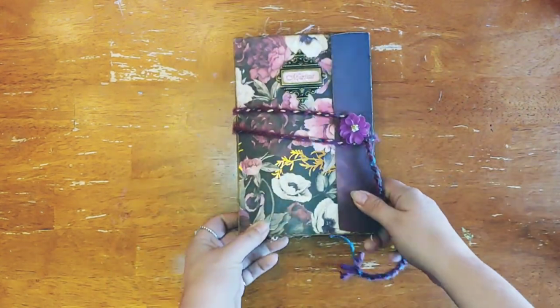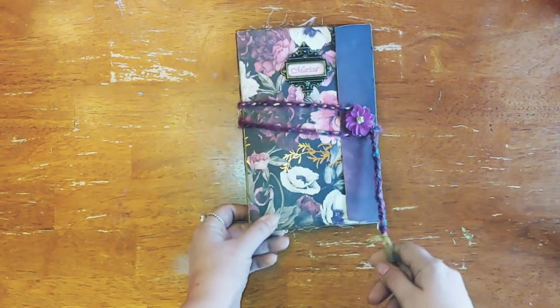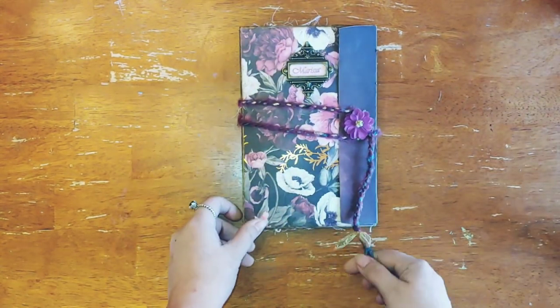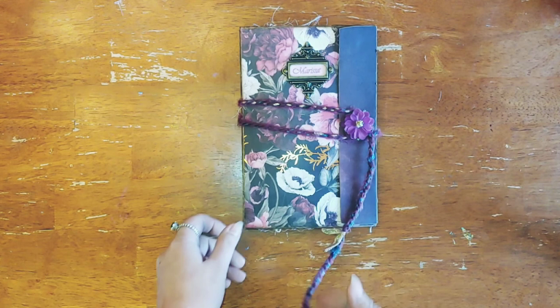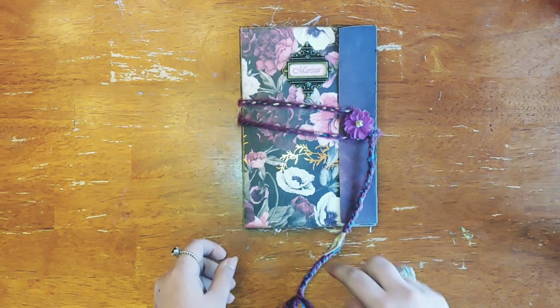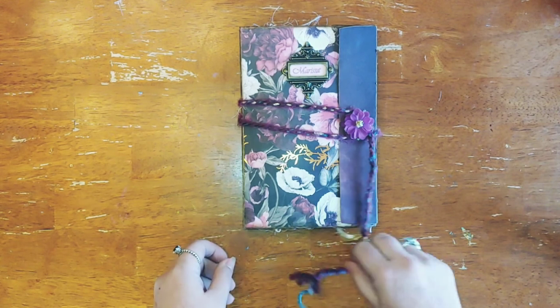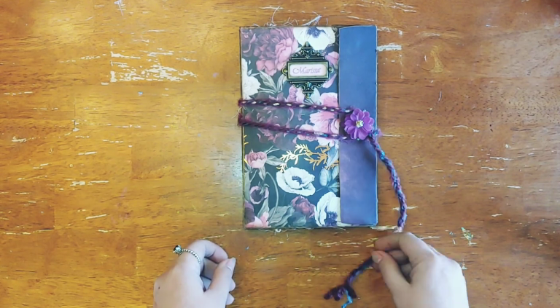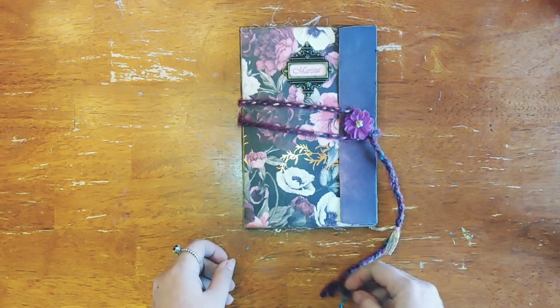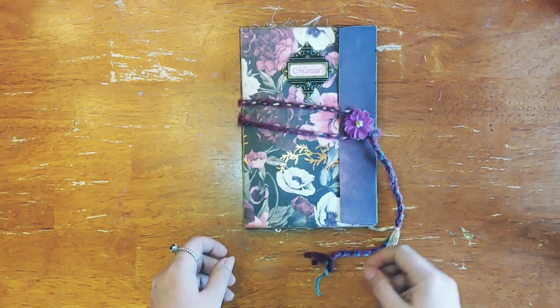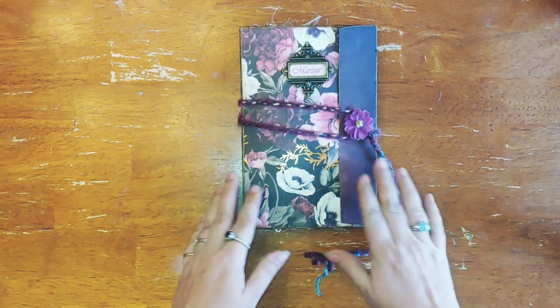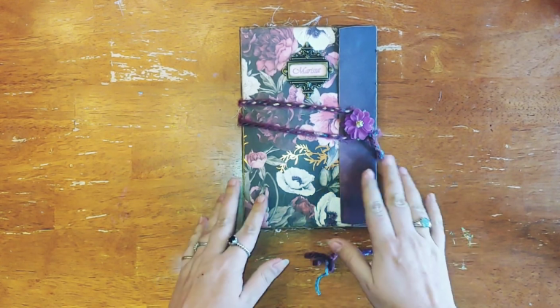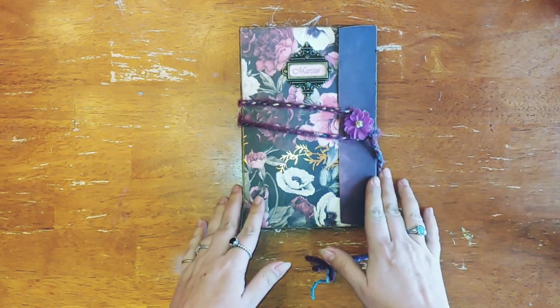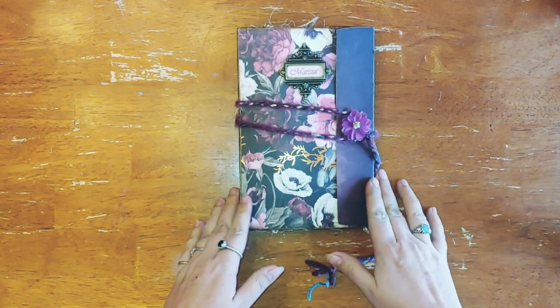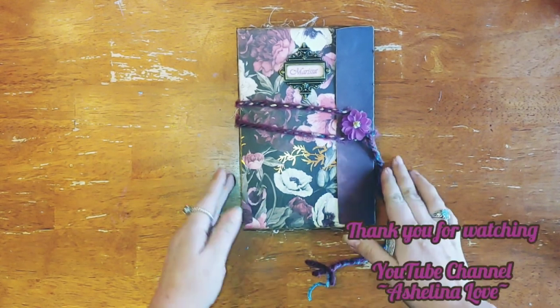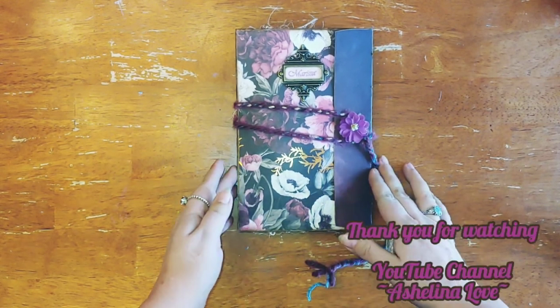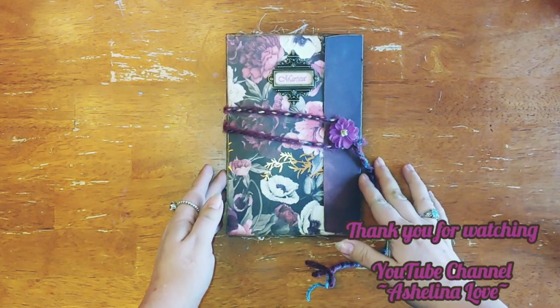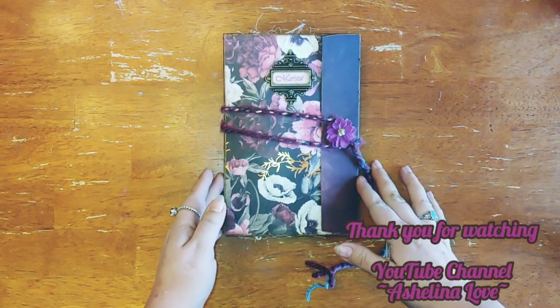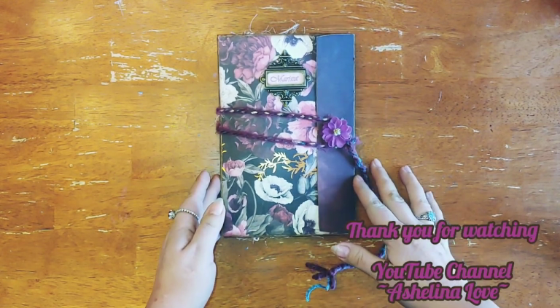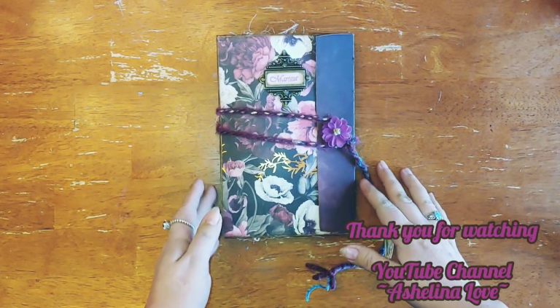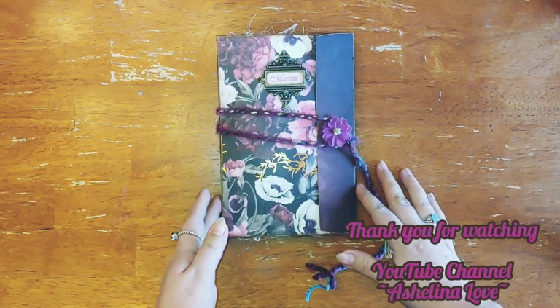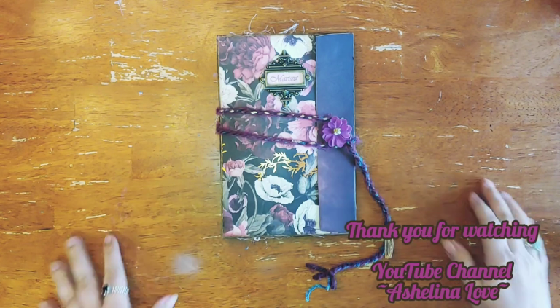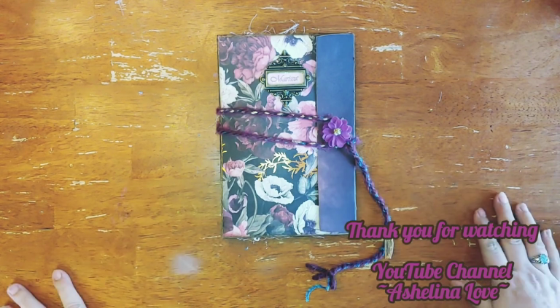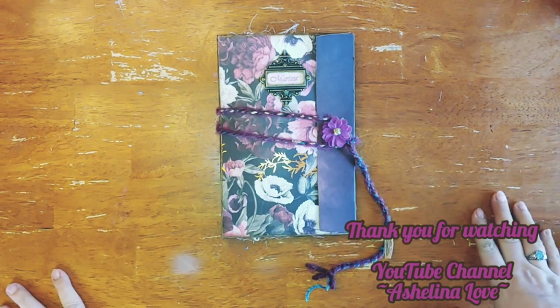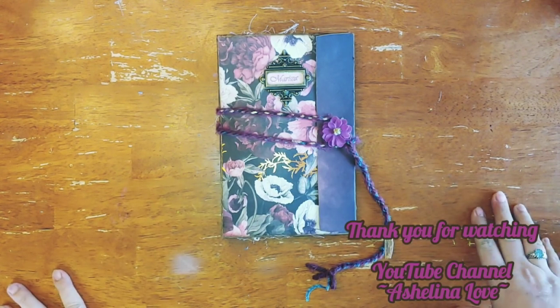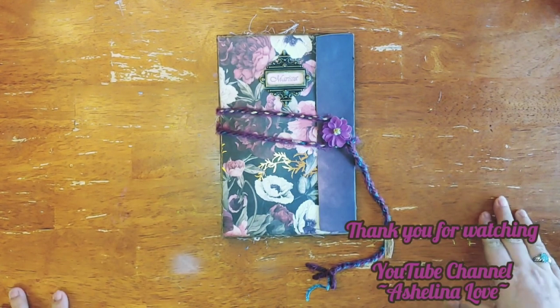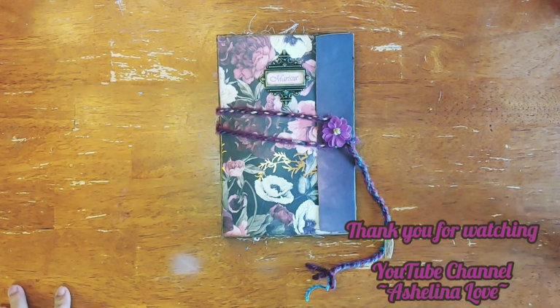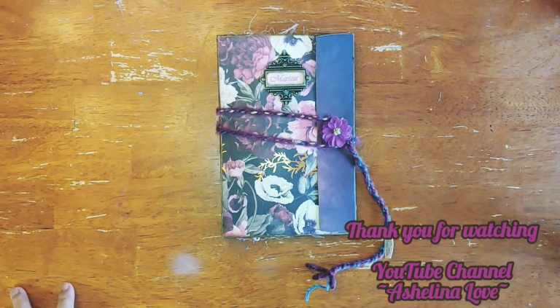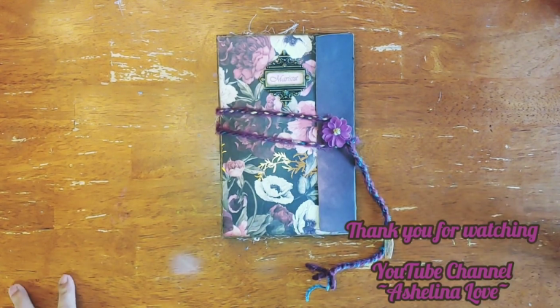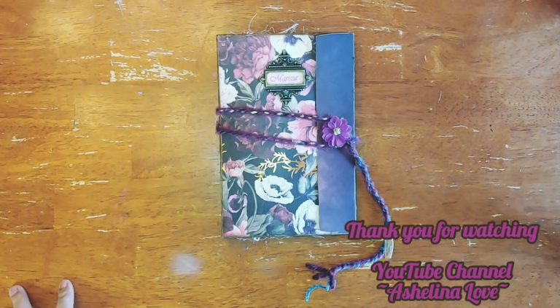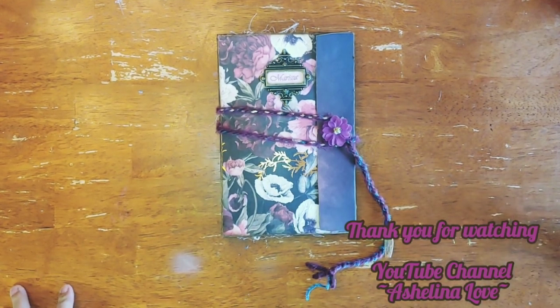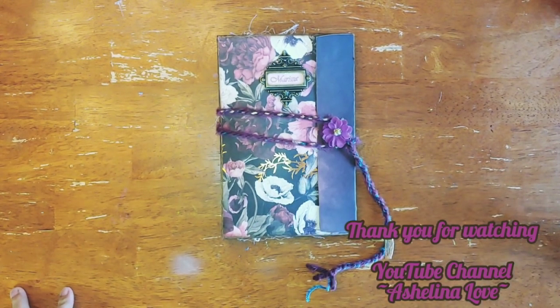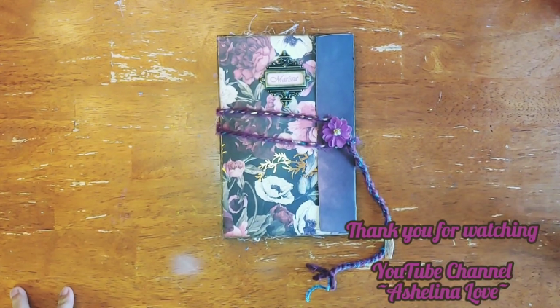There you have it — just wanted to get a quick video out of this one. I hope everybody has a fantastic Monday and rest of the week. Thanks for watching!